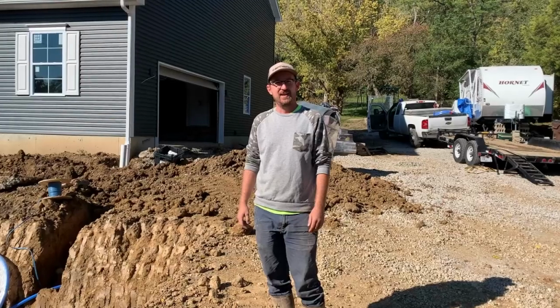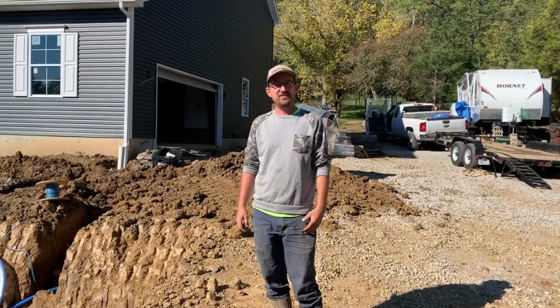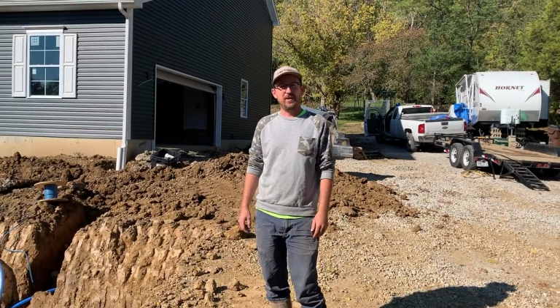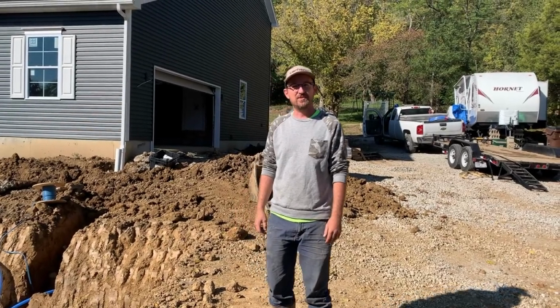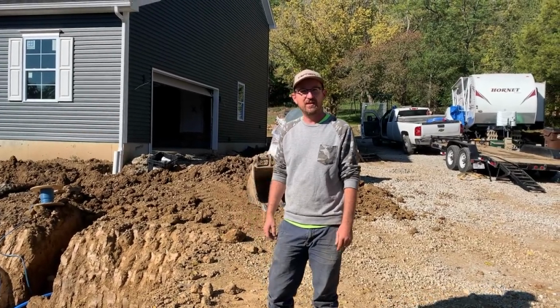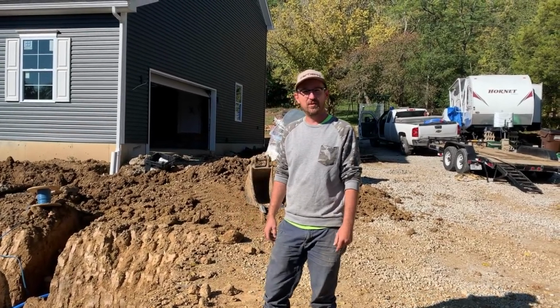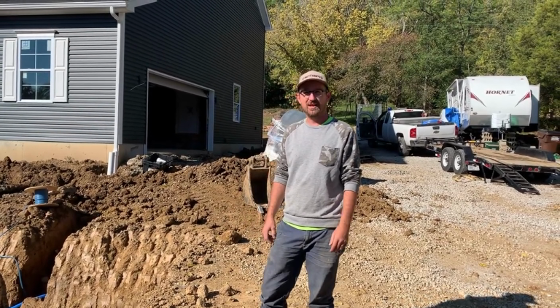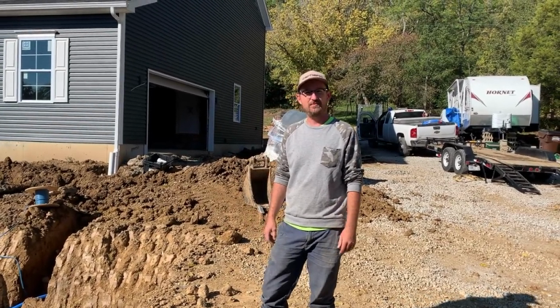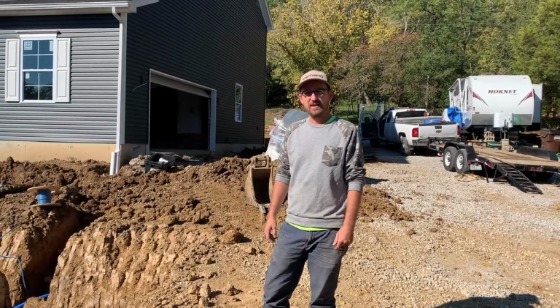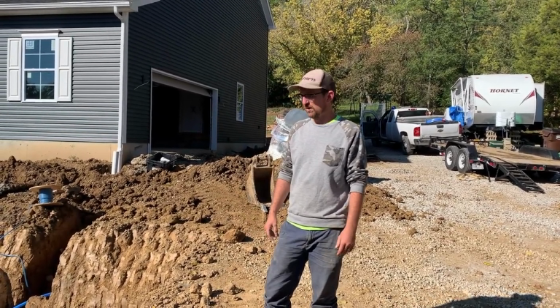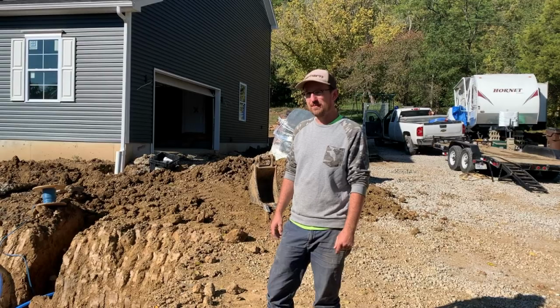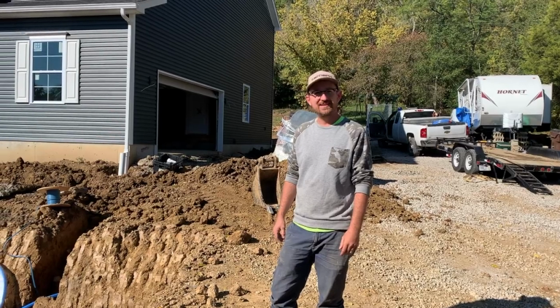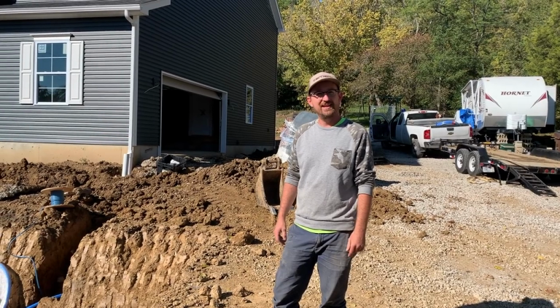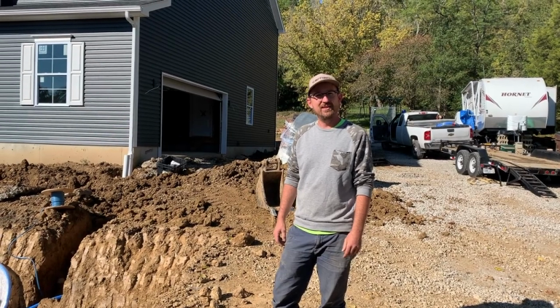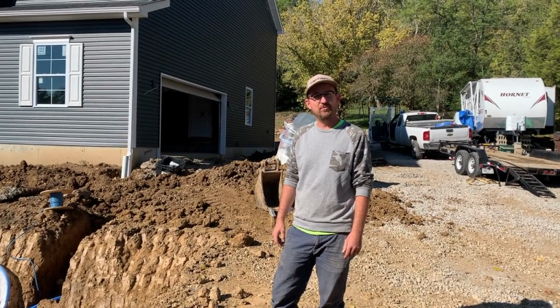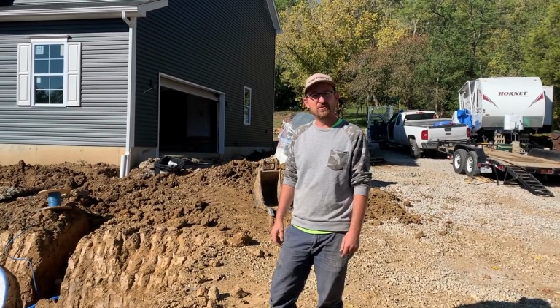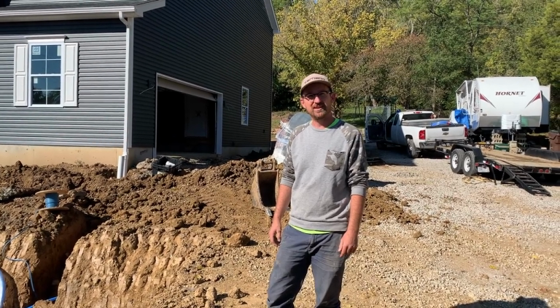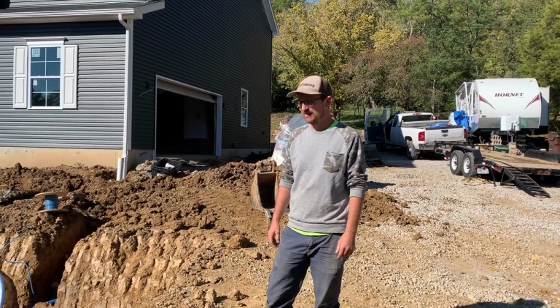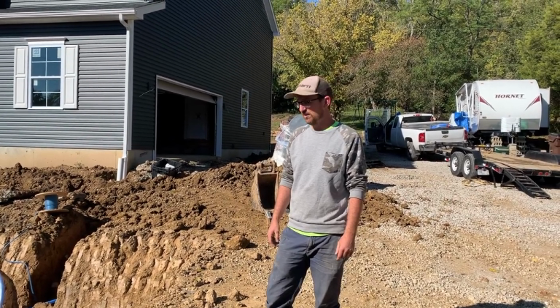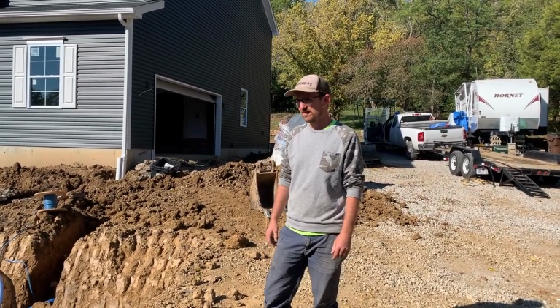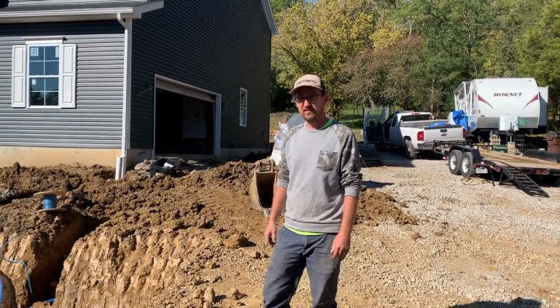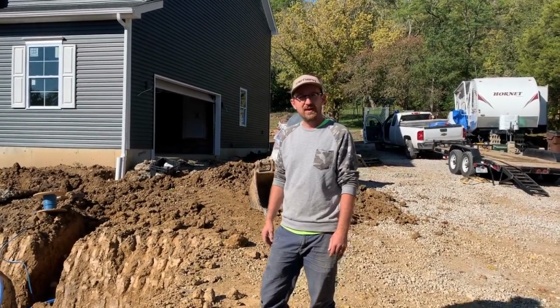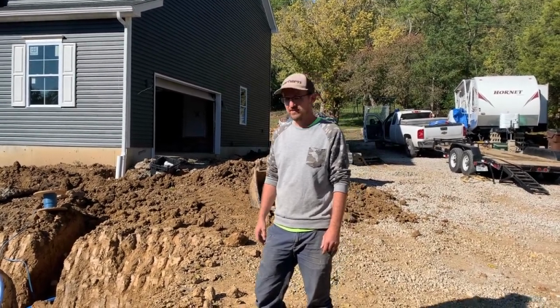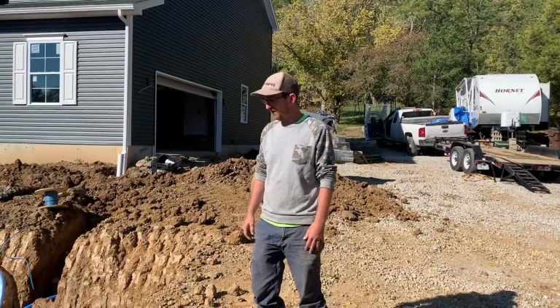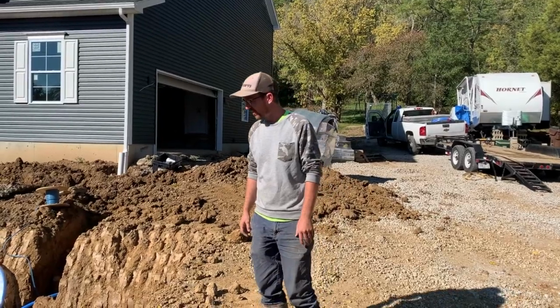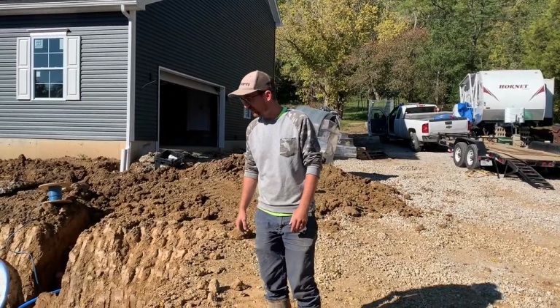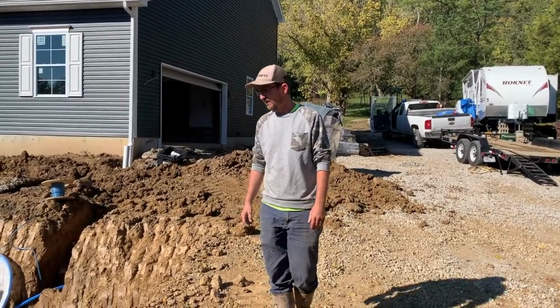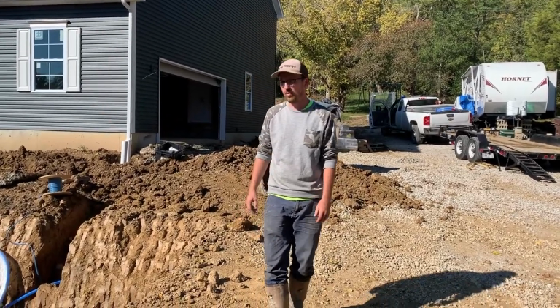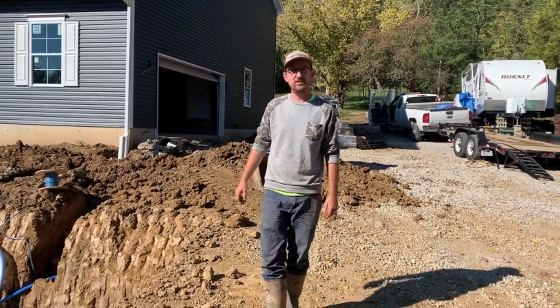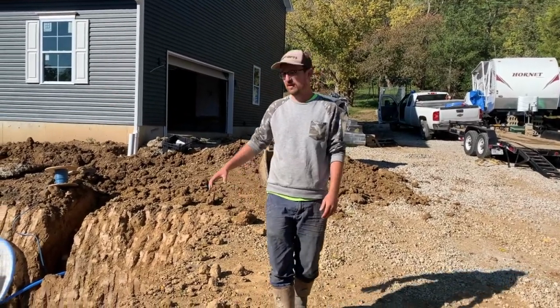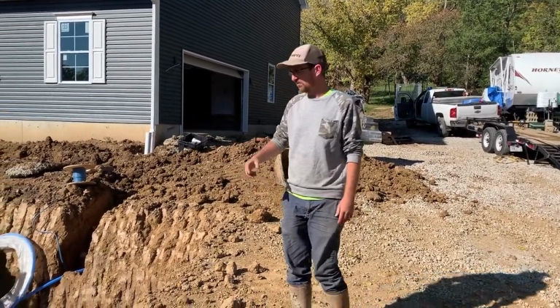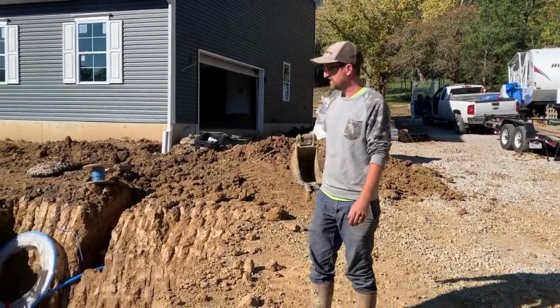Jonathan from Rain Brothers here, rainbrothers.com. We're on a job site today in beautiful northern Kentucky, putting in a cistern. Just wanted to show everyone what we do to prep the site.